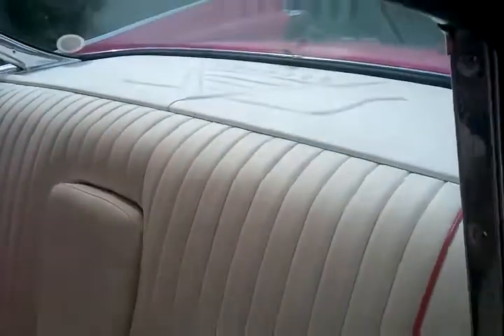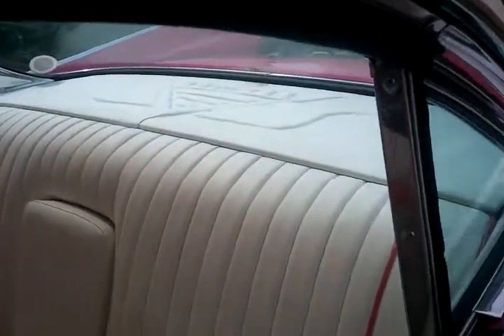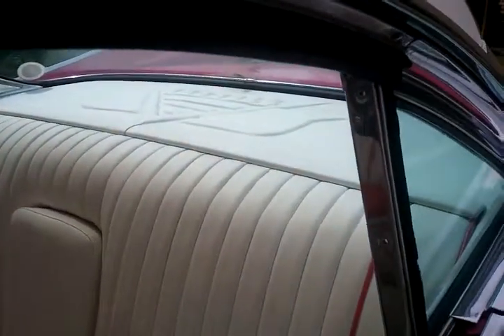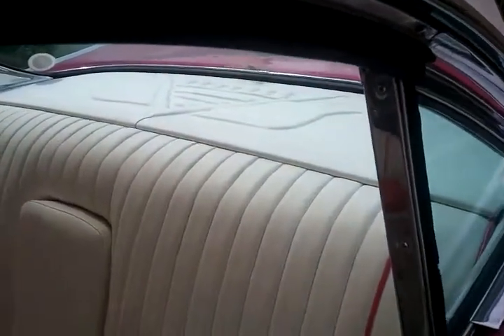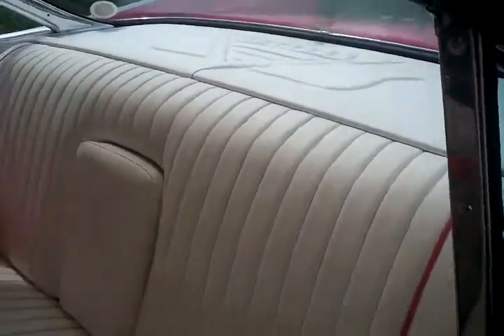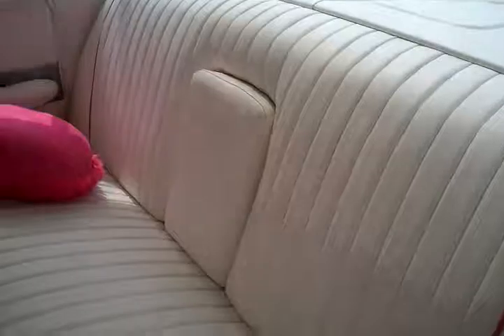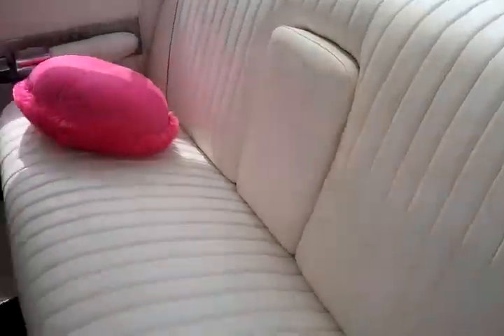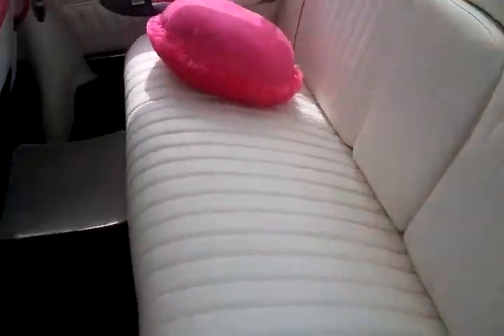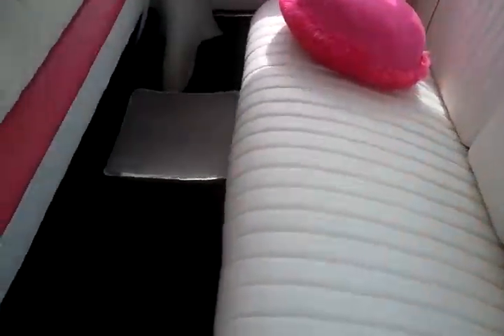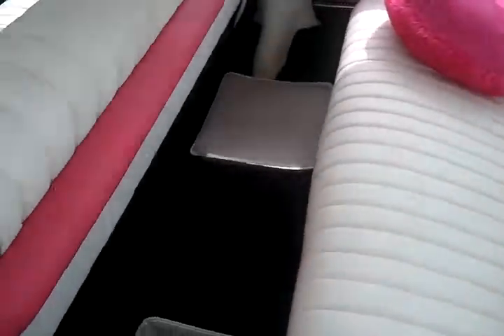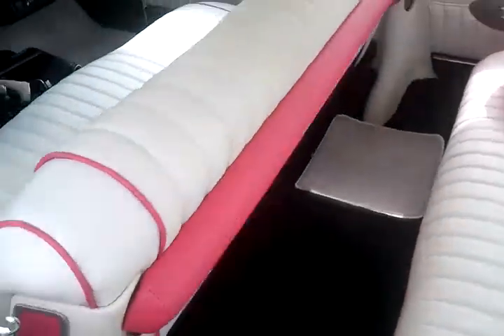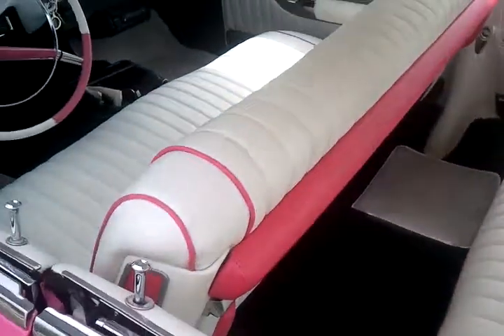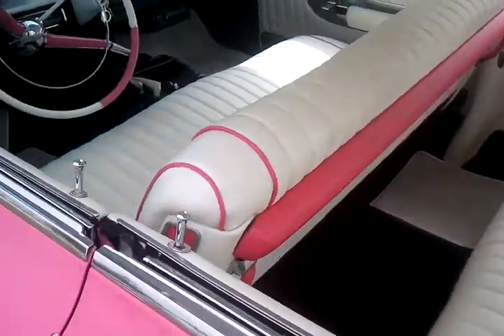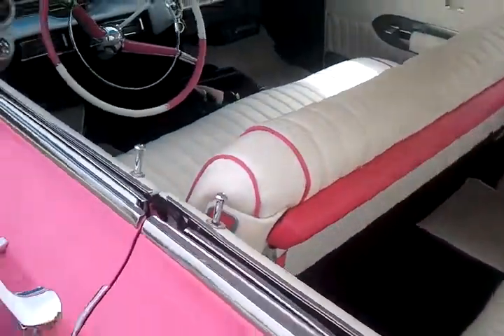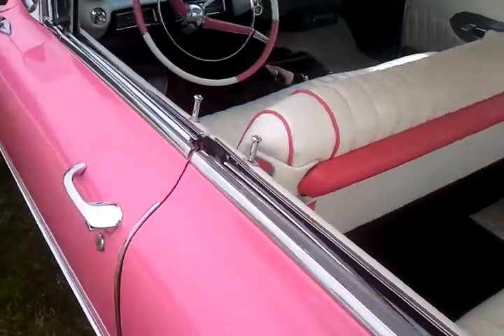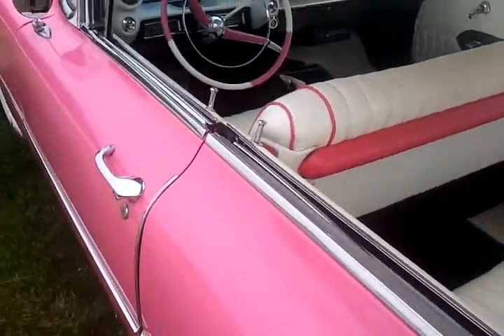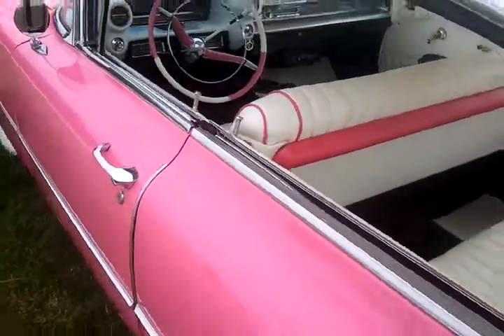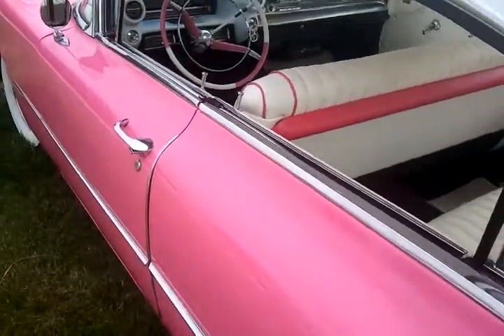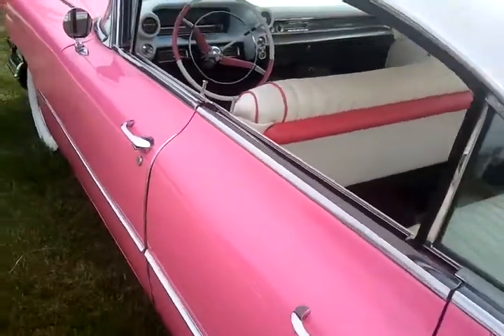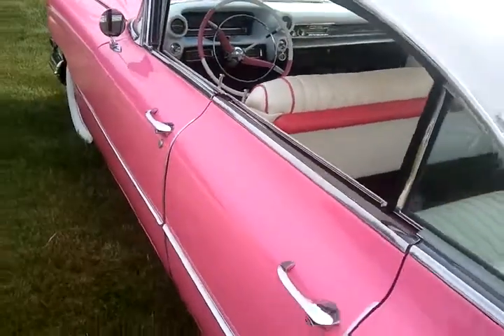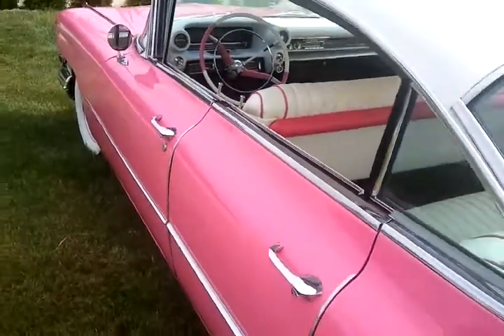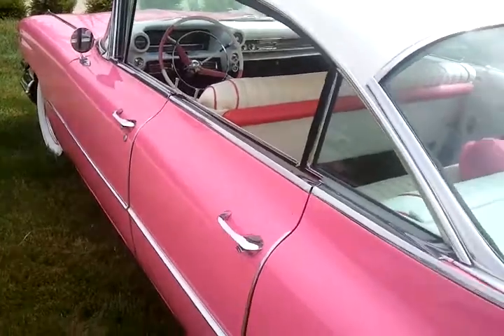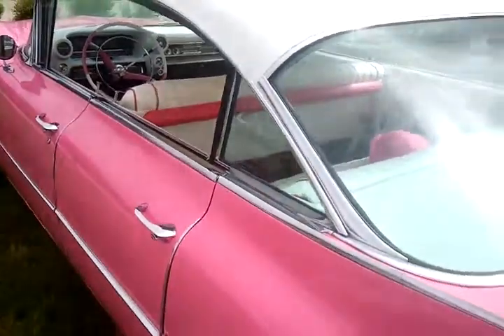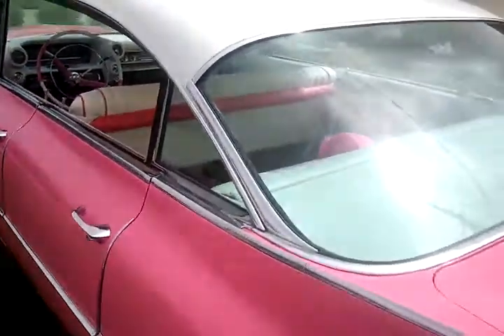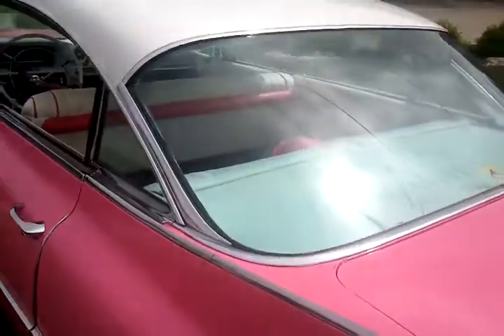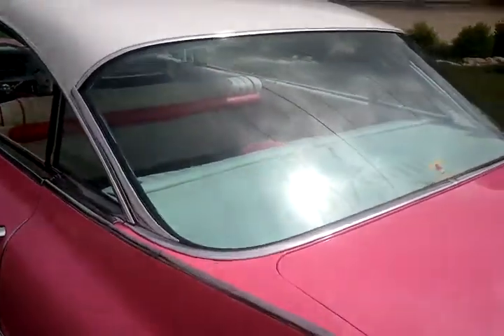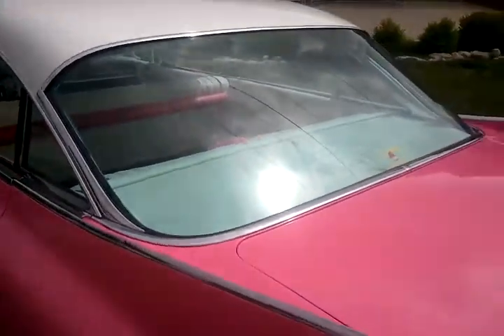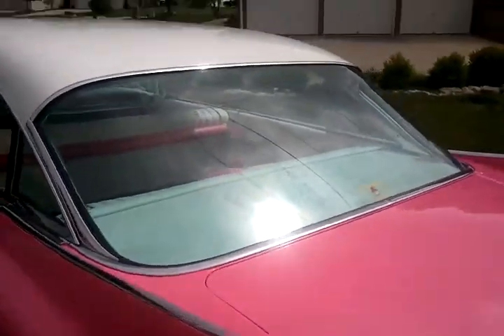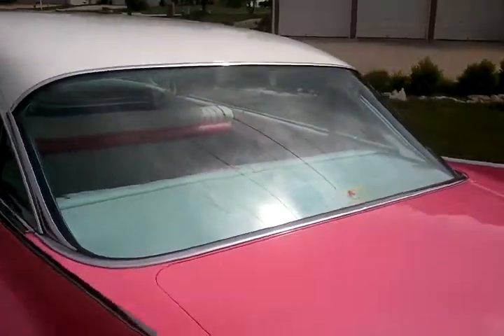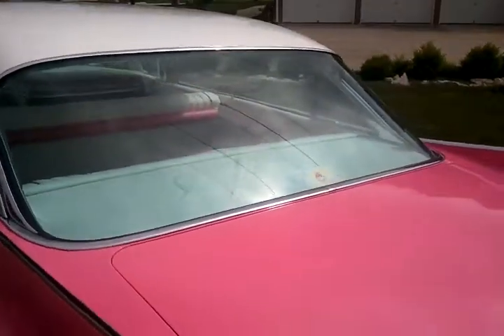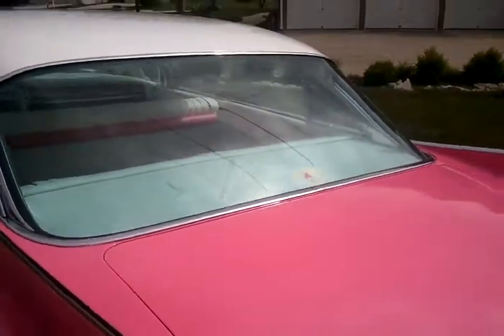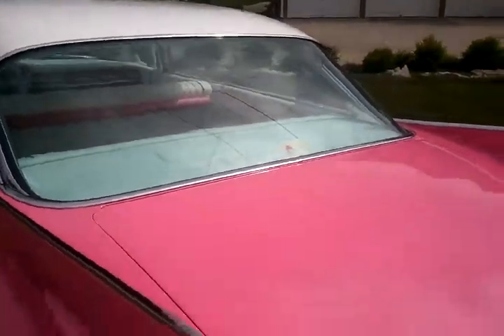Lots of space in the trunk. Runs like a top — you can drive this car anywhere coast to coast. It will take you there in style and reliably.